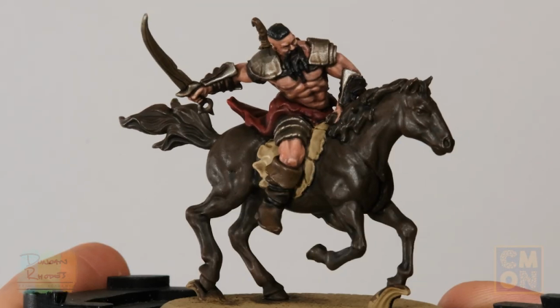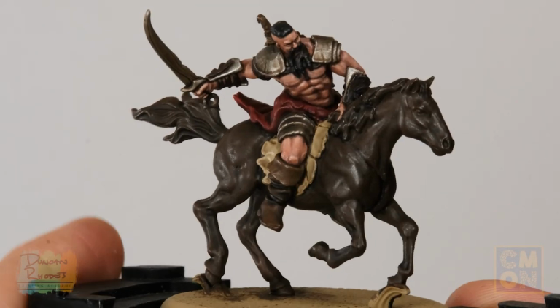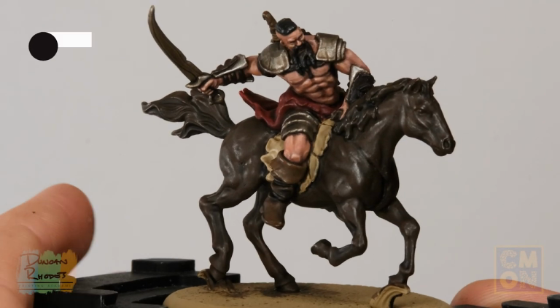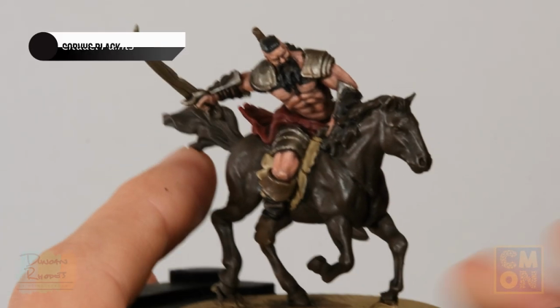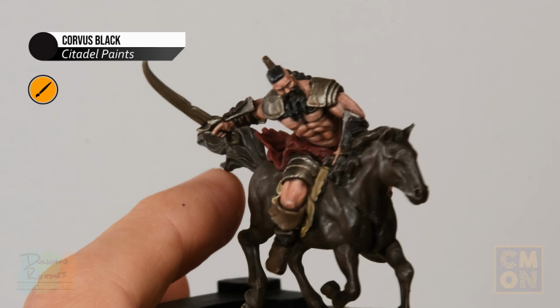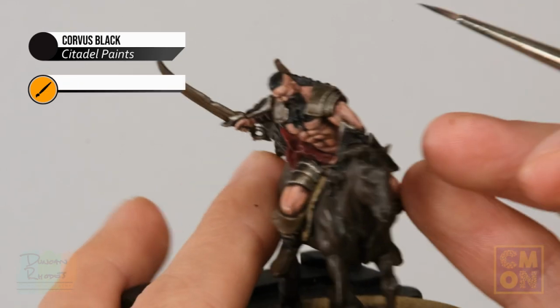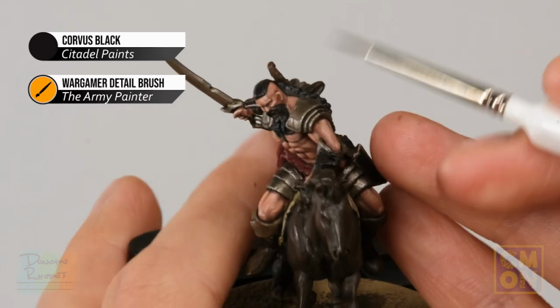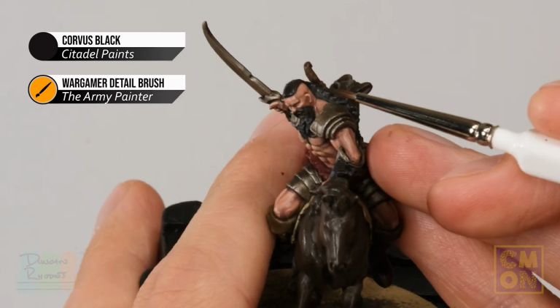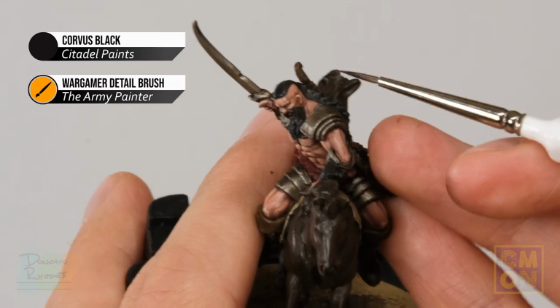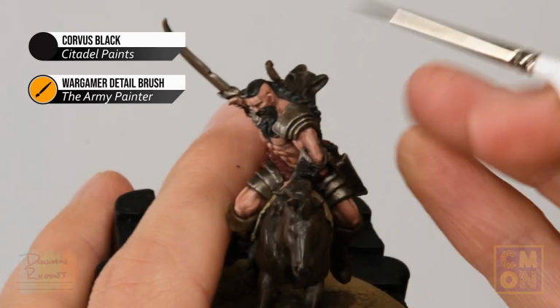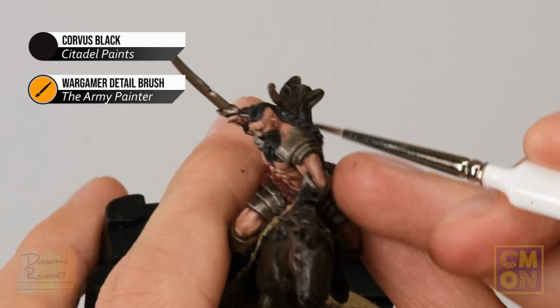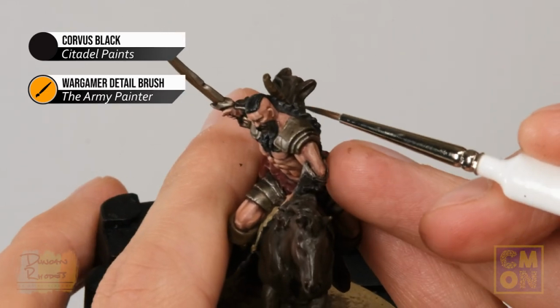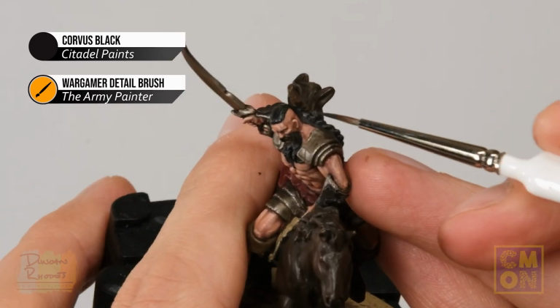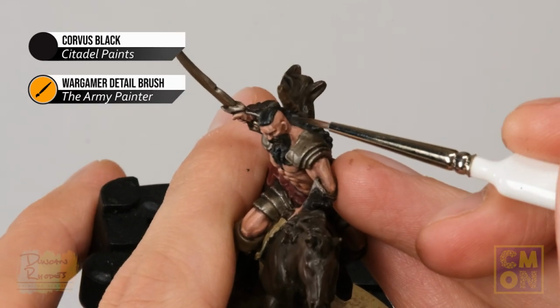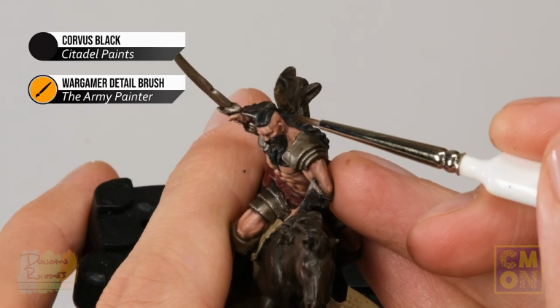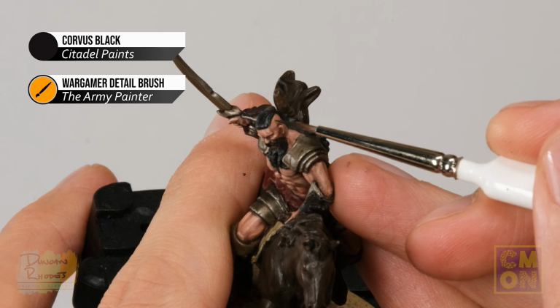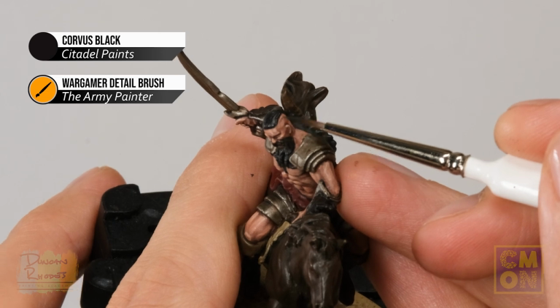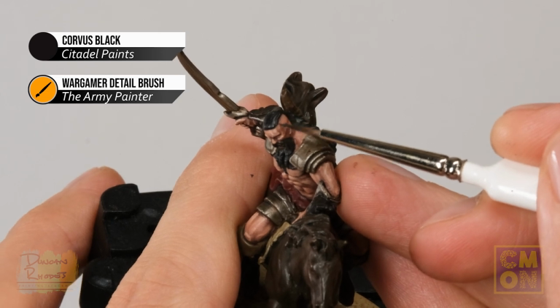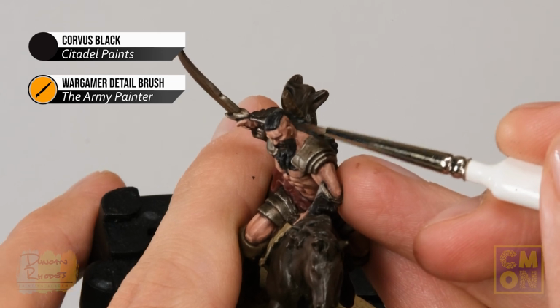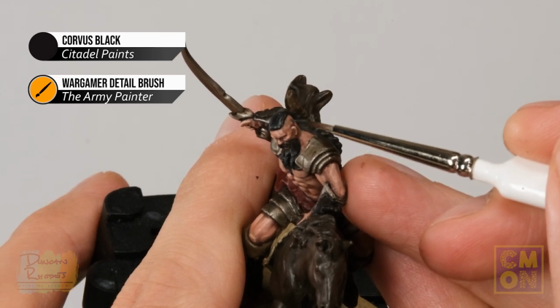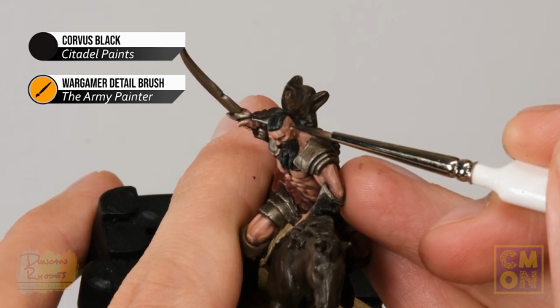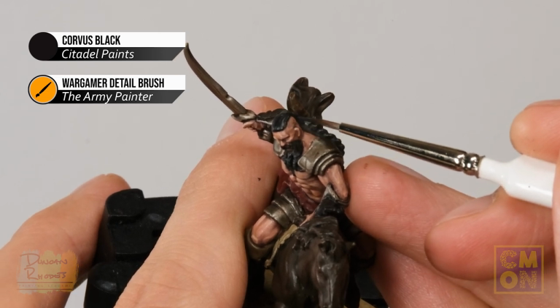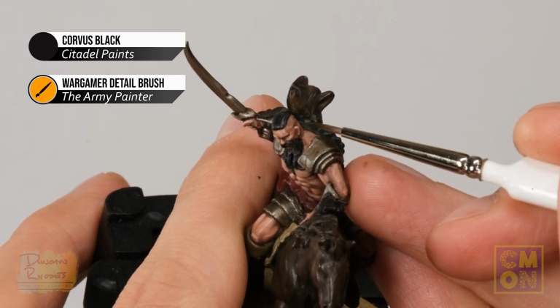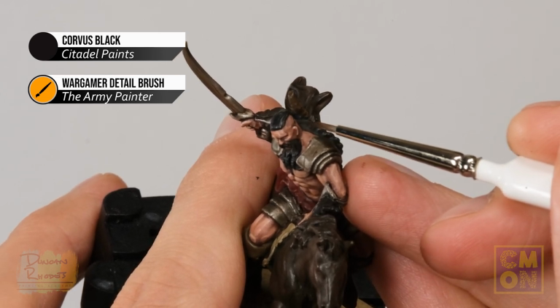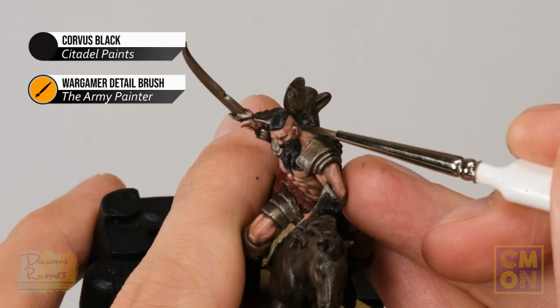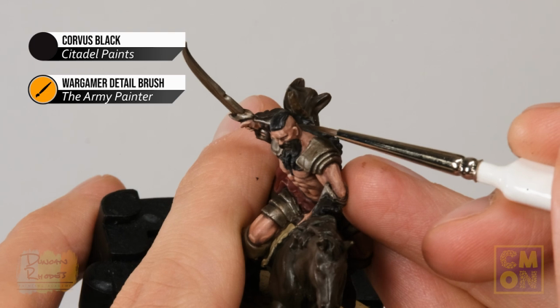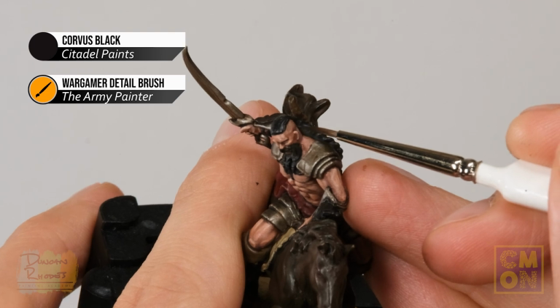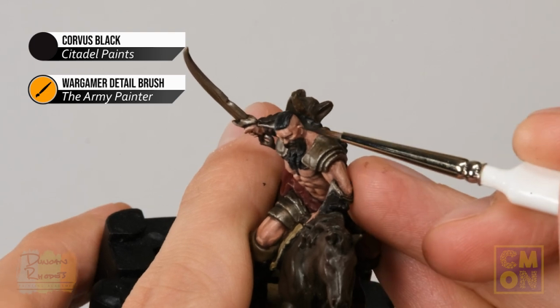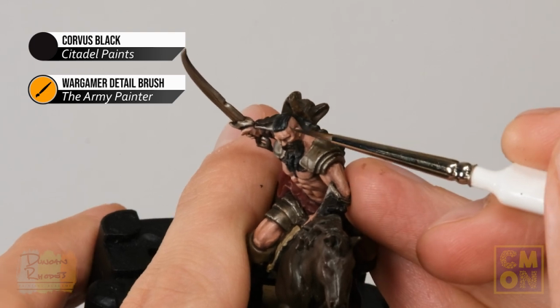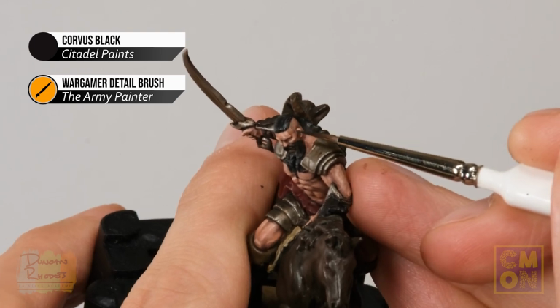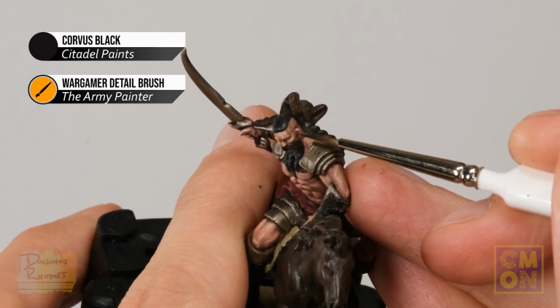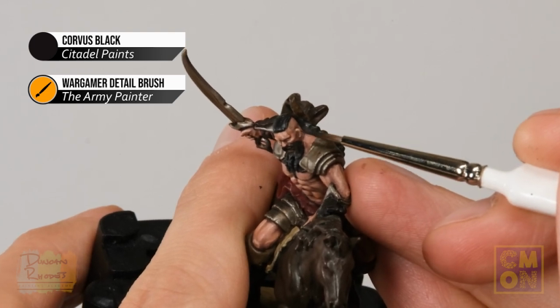Finally, return to Corvus Black for the shaved hair on the head — thin it right down just like we did with Barbarian Flesh. Apply a thin coat following the pattern of where the hair would be, going down towards the back and a little down for the sideburns.